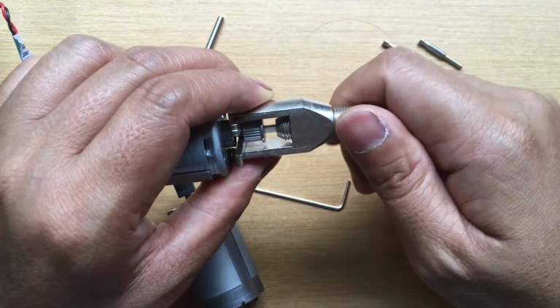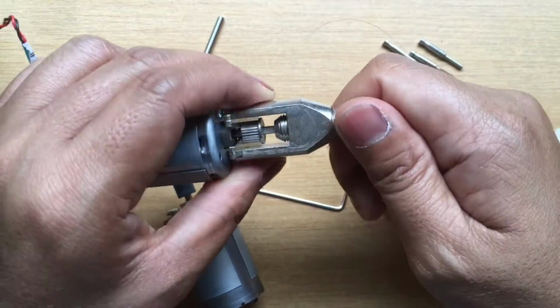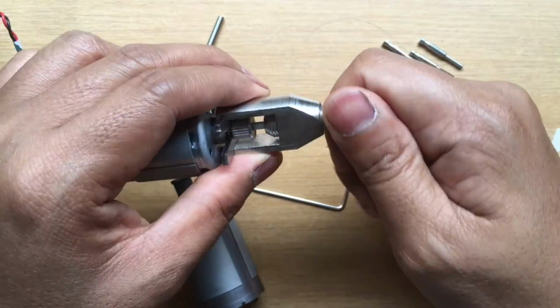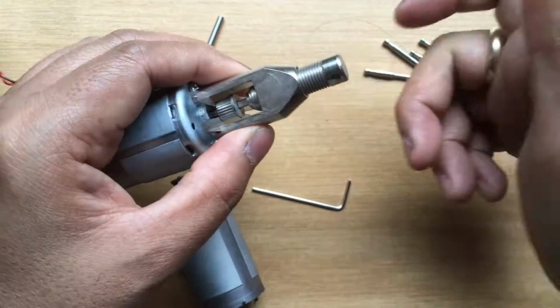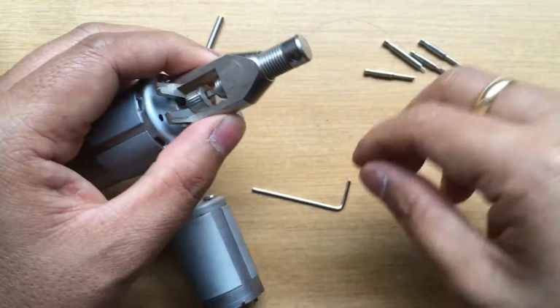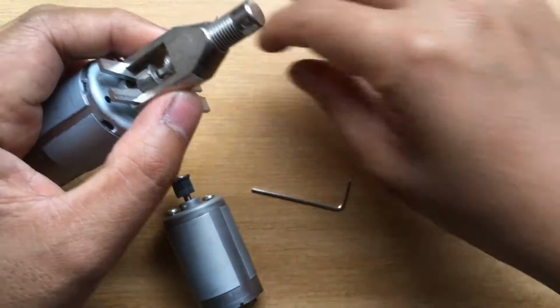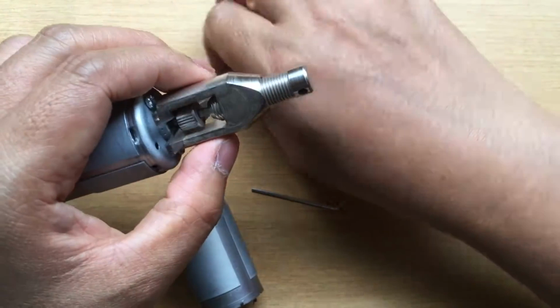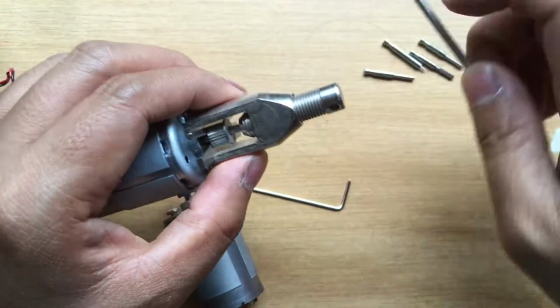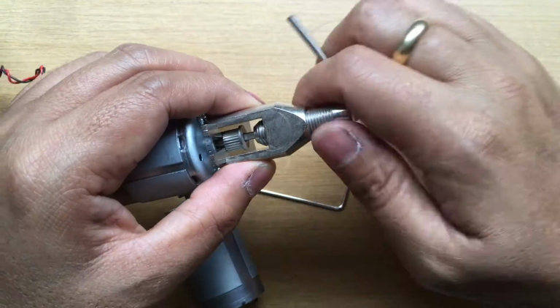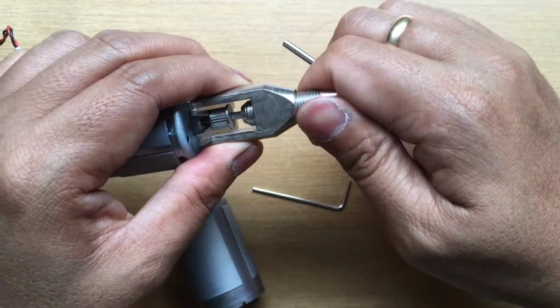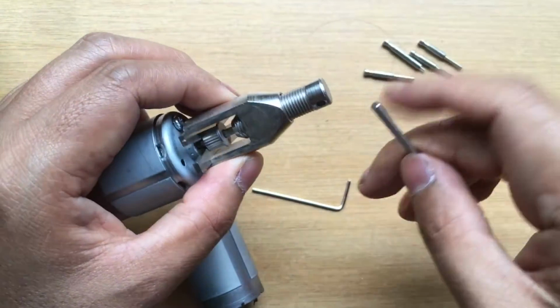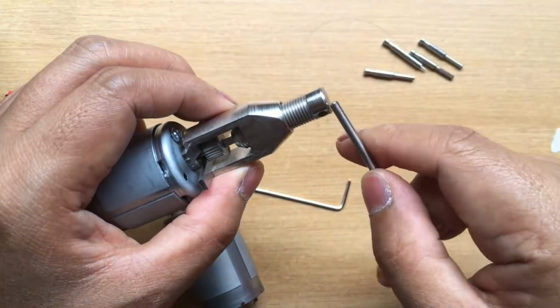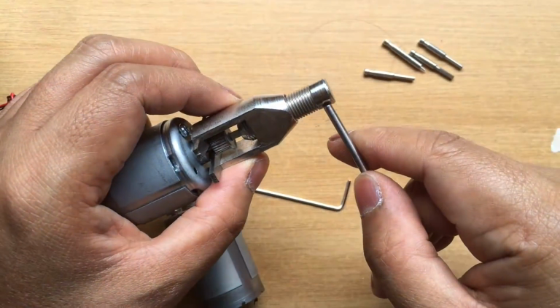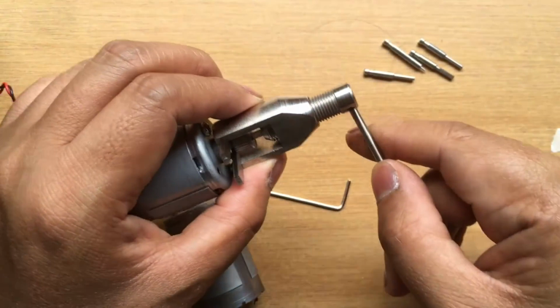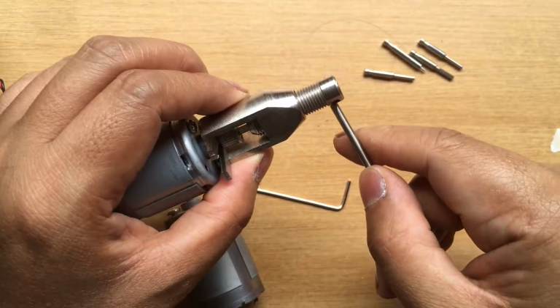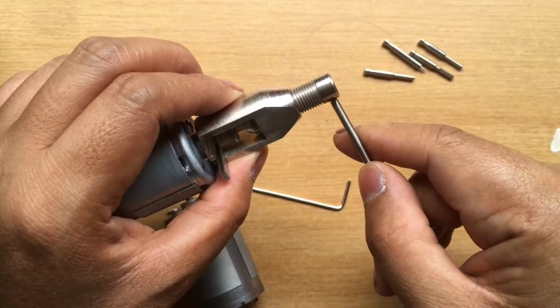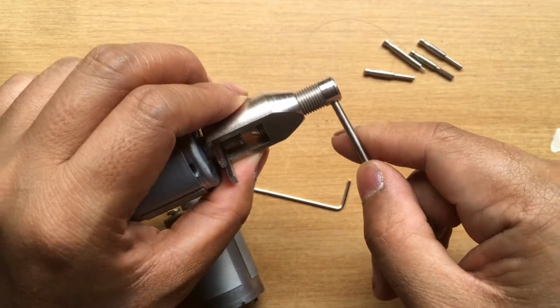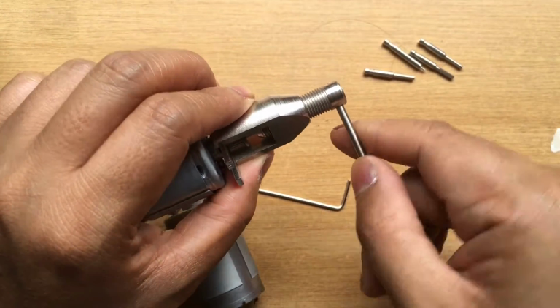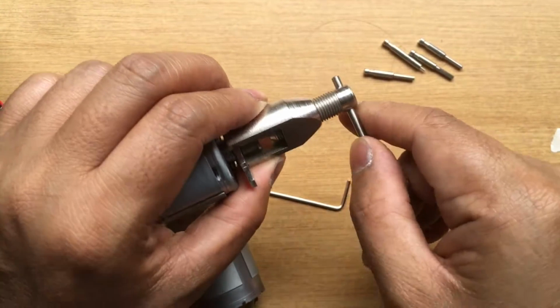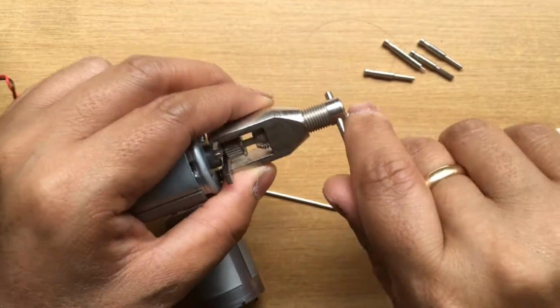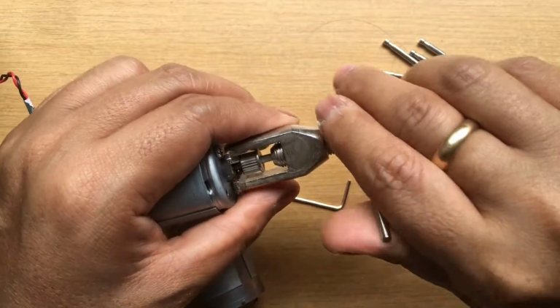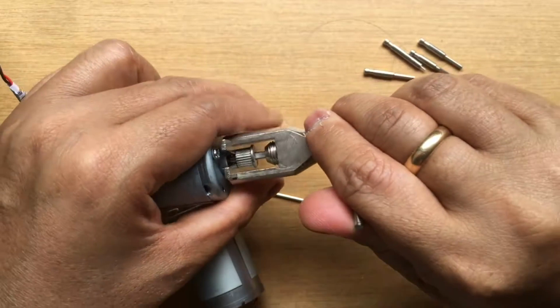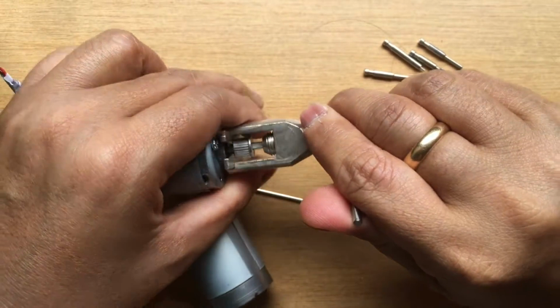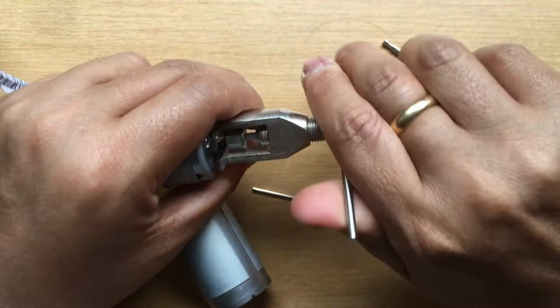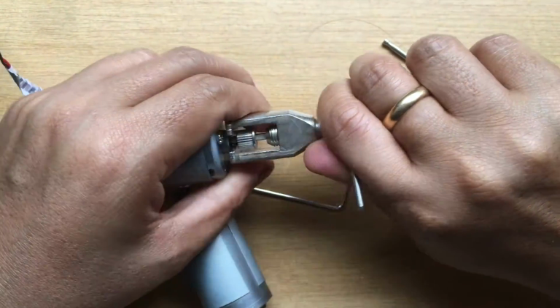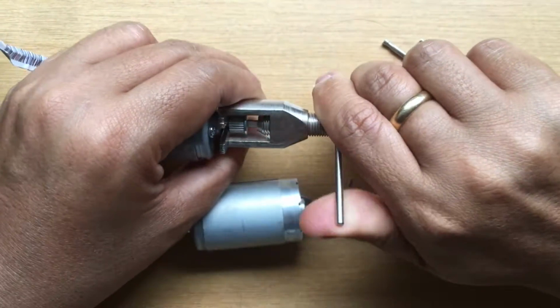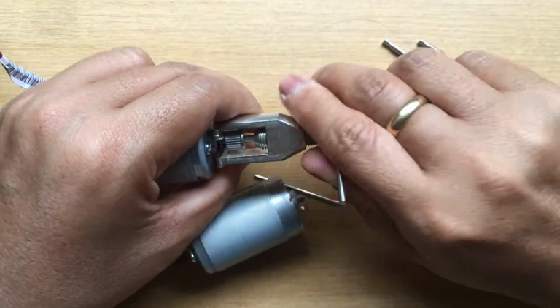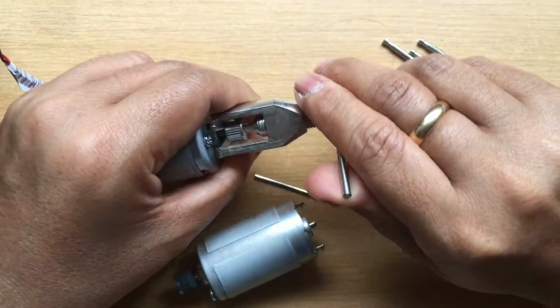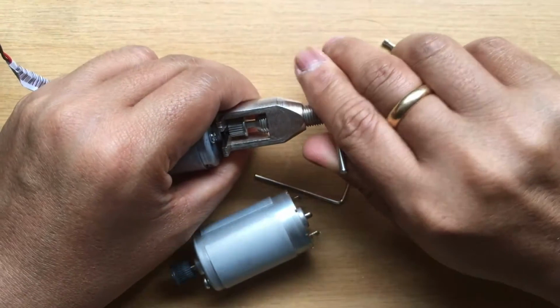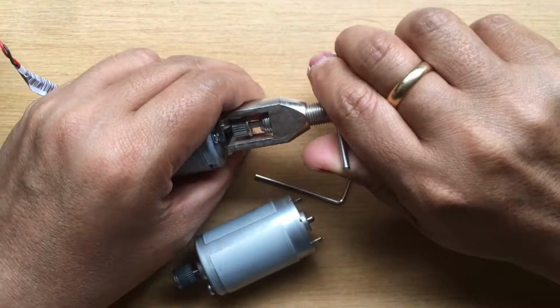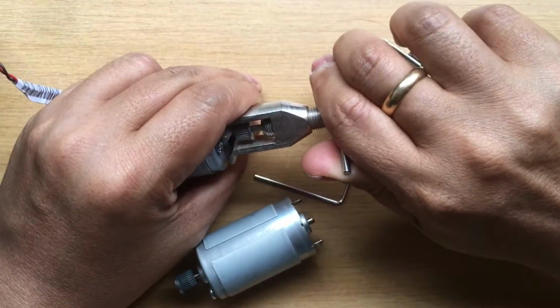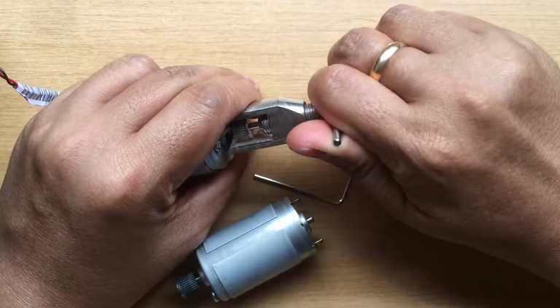You can position it like this way. Once it's locked, you can use this shaft handle to force it.